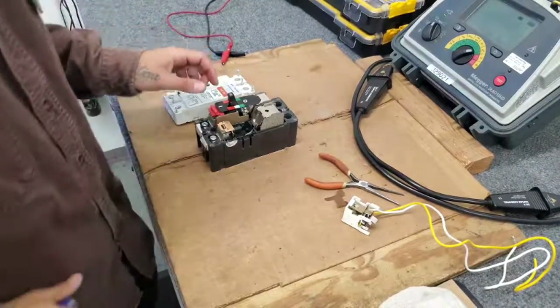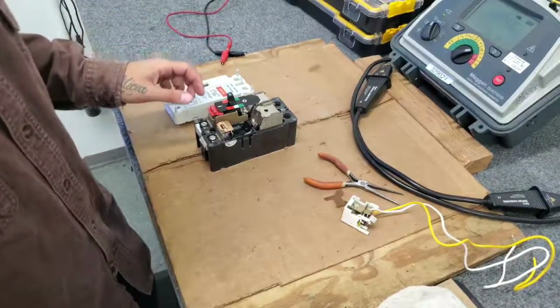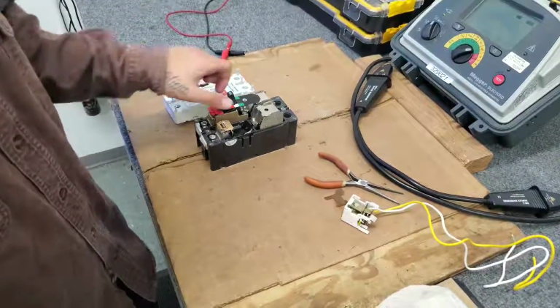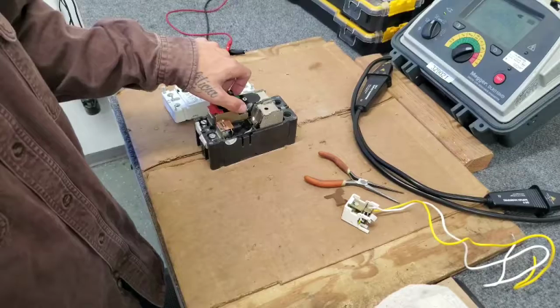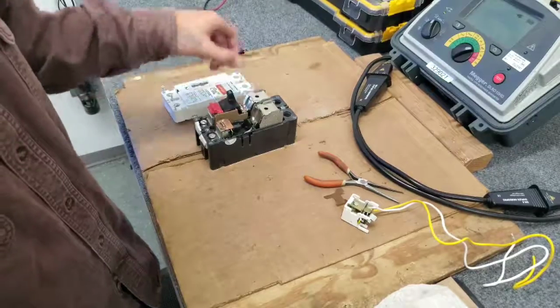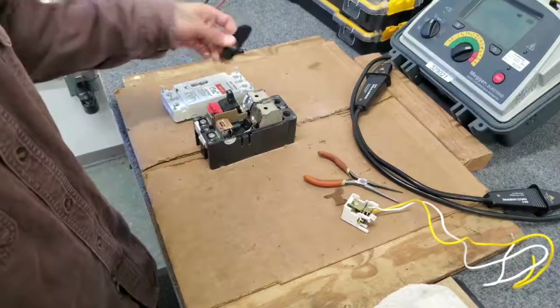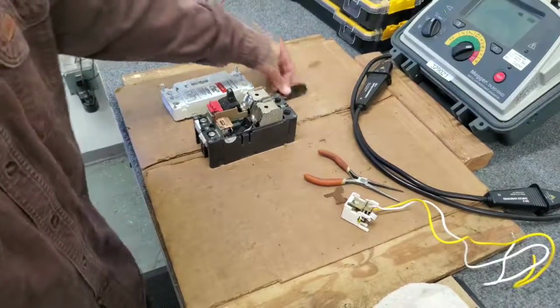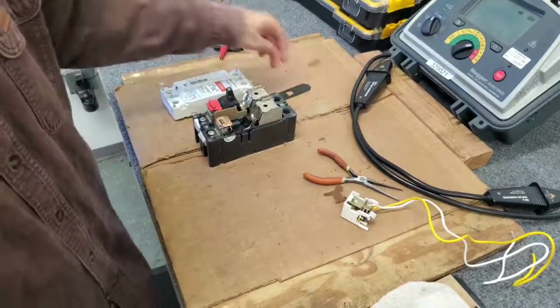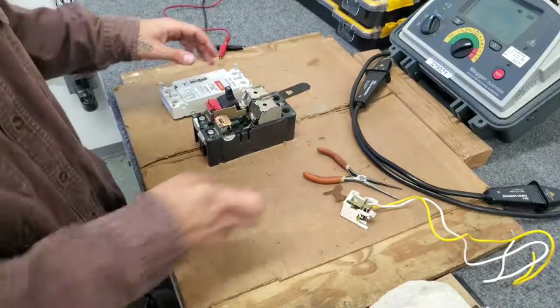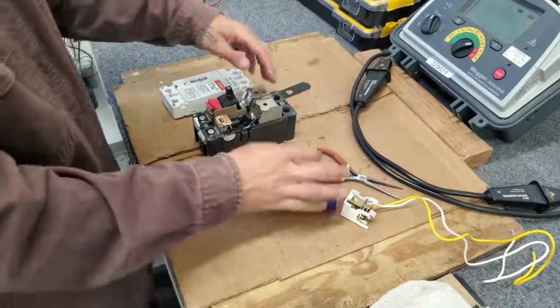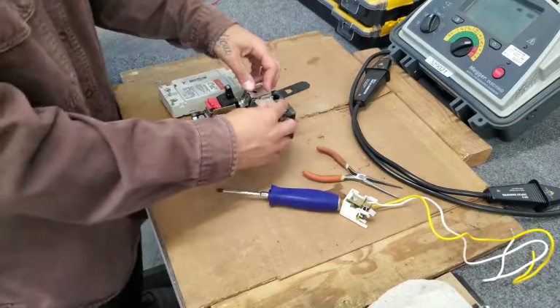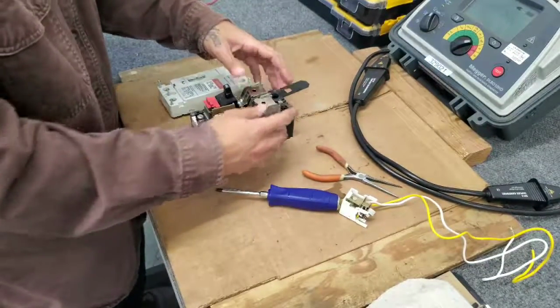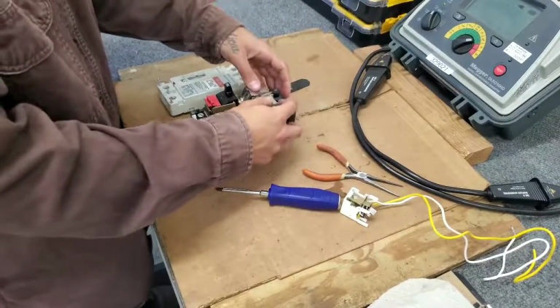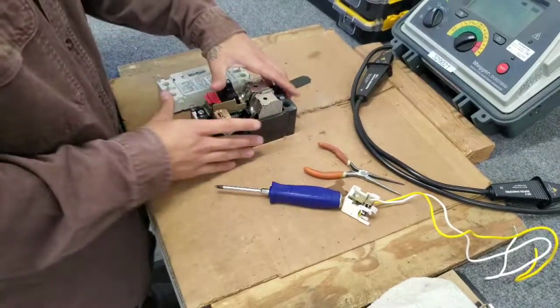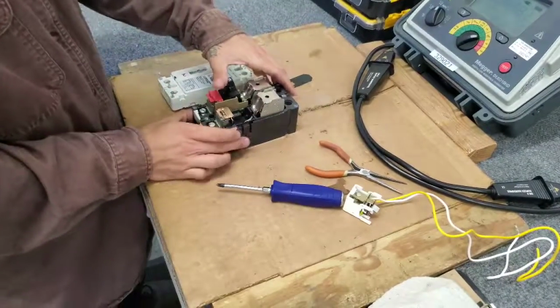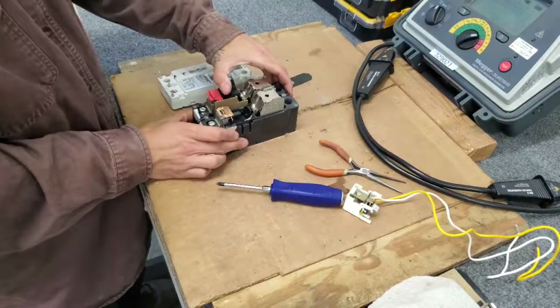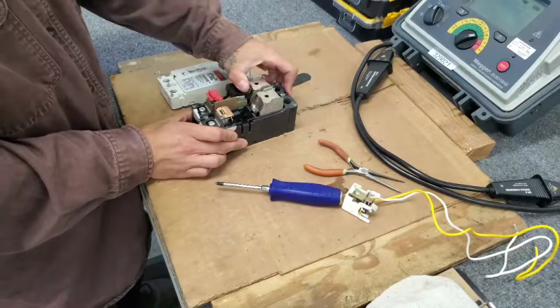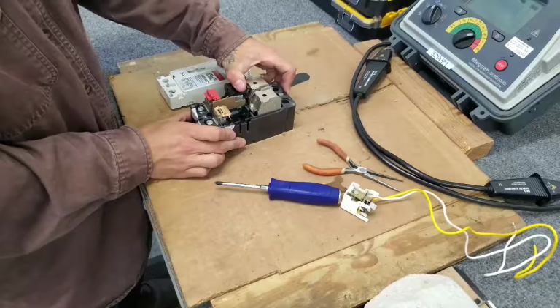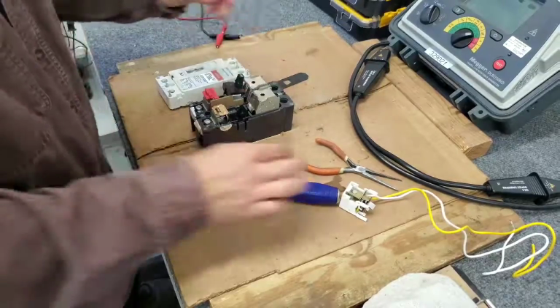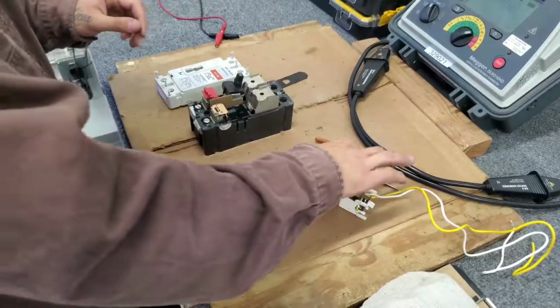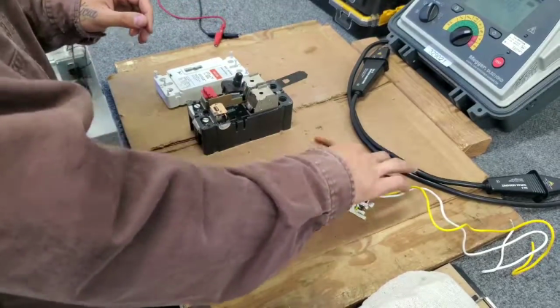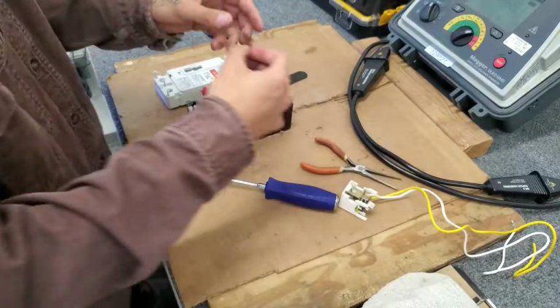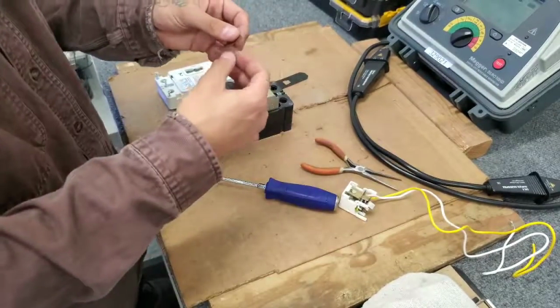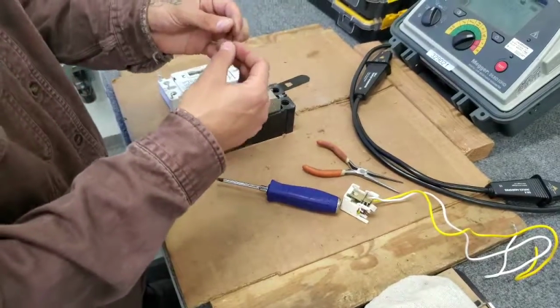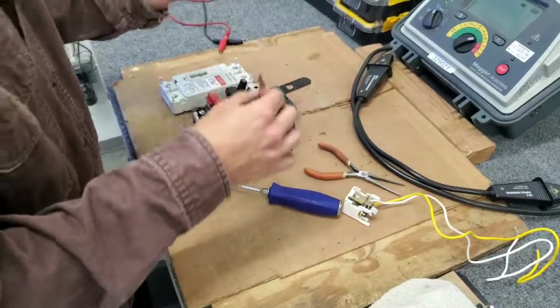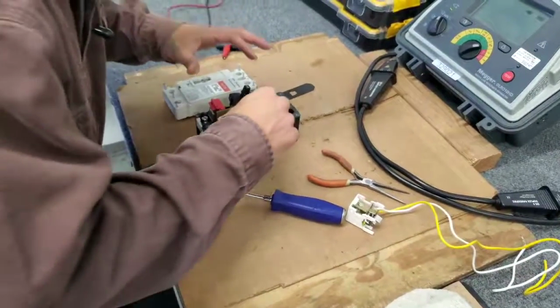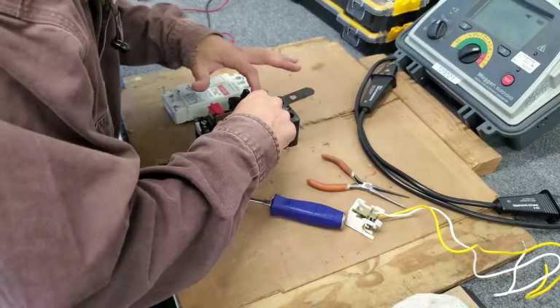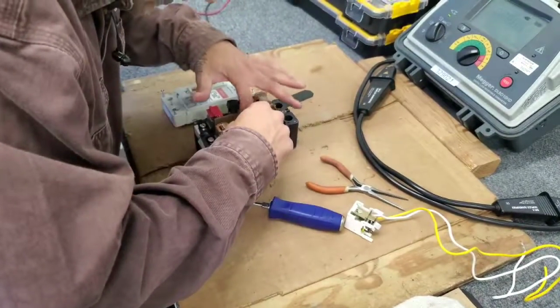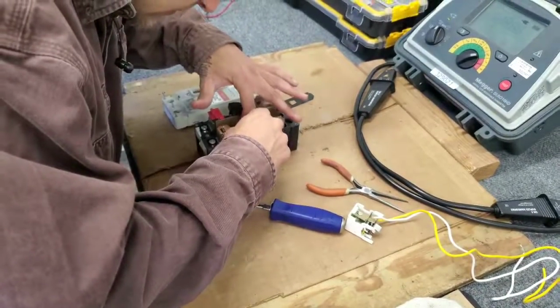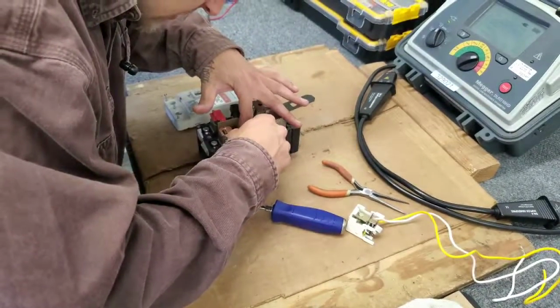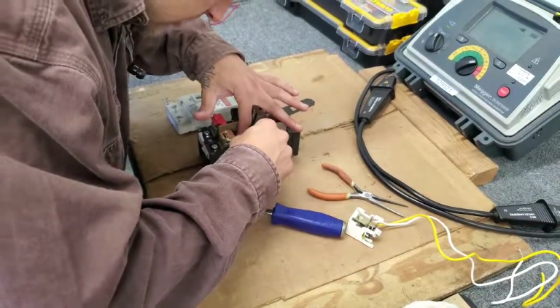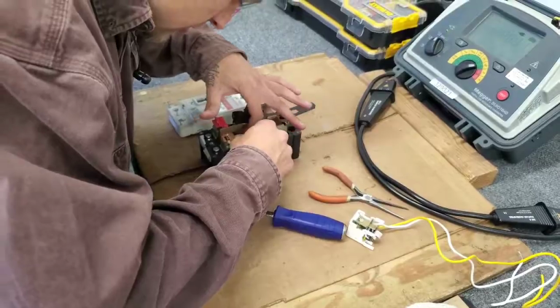We're going to take this piece off and set it aside. At this point we're going to close the breaker, and then we're going to install the insulator that is to be installed with the shunt trip.